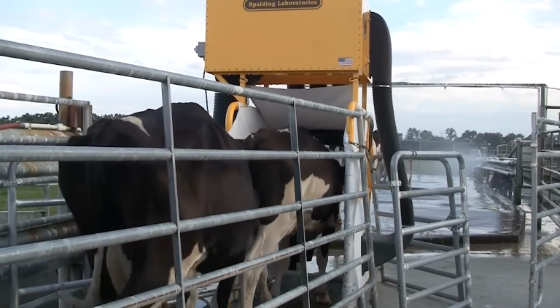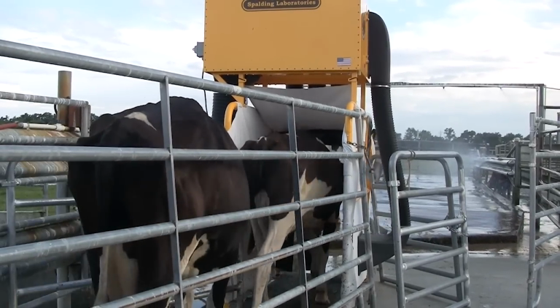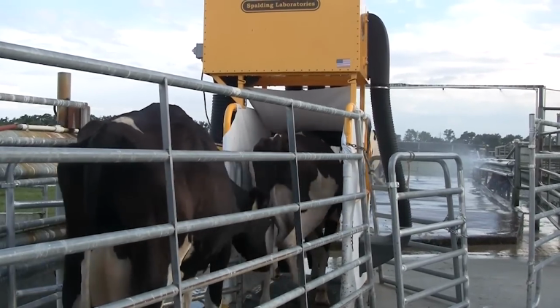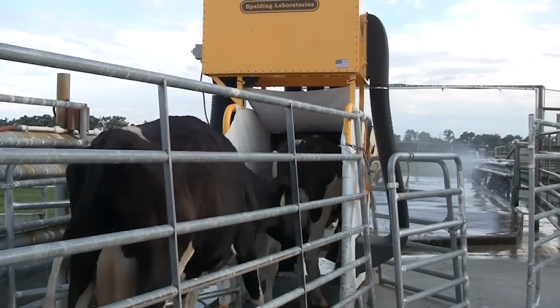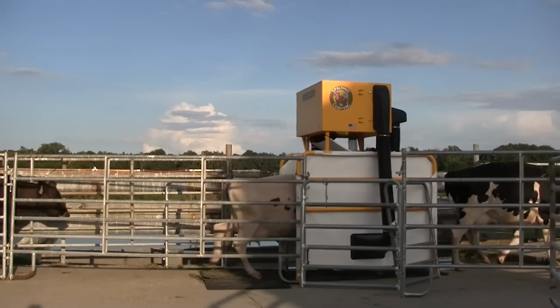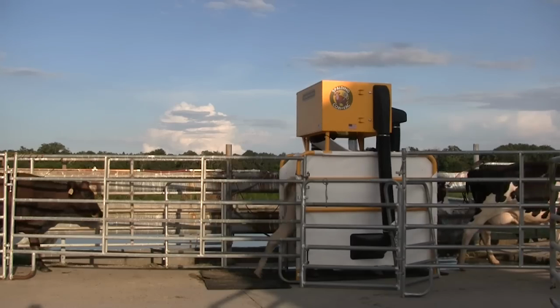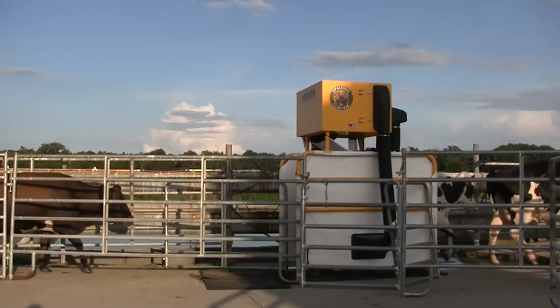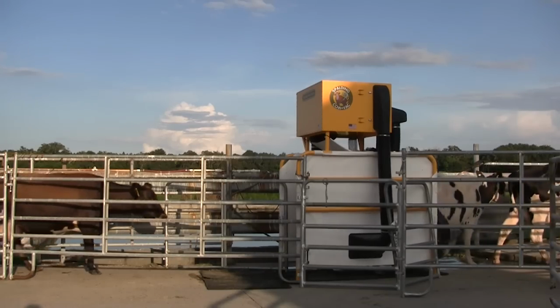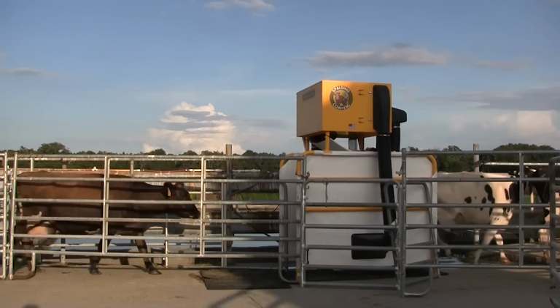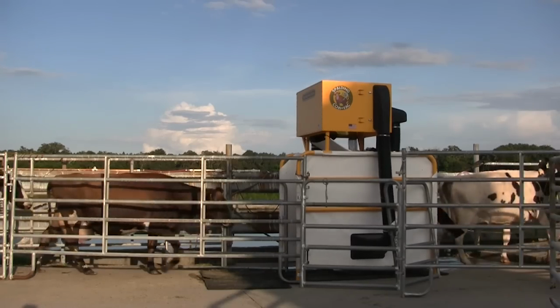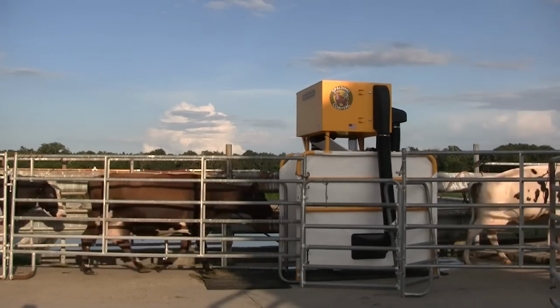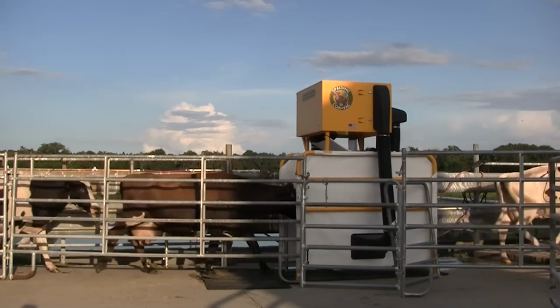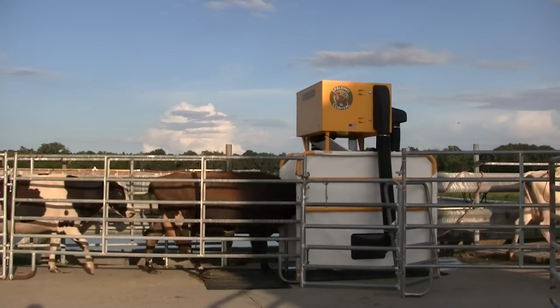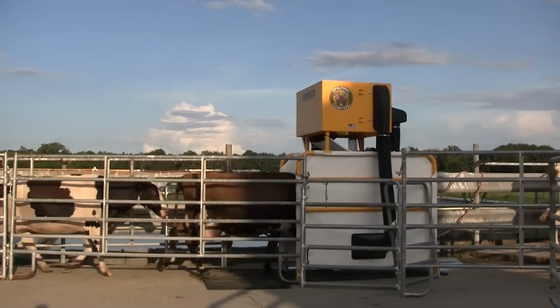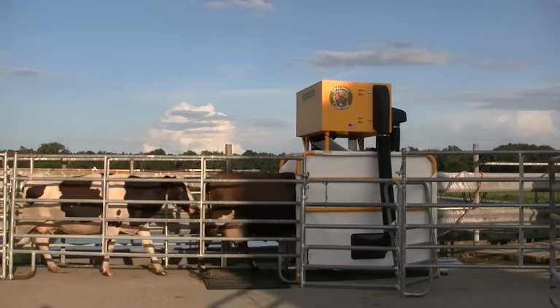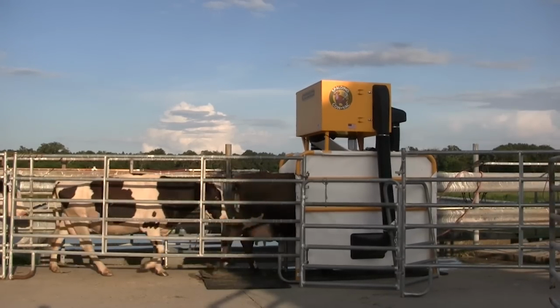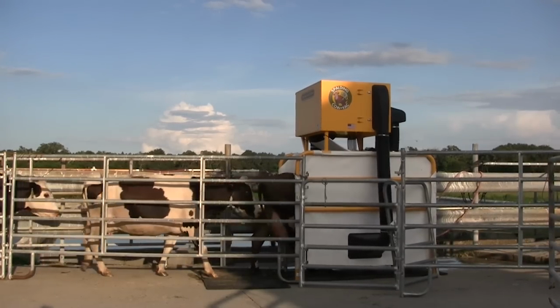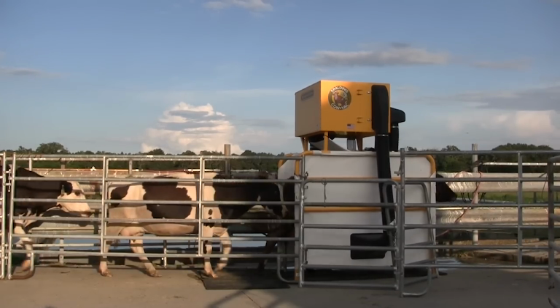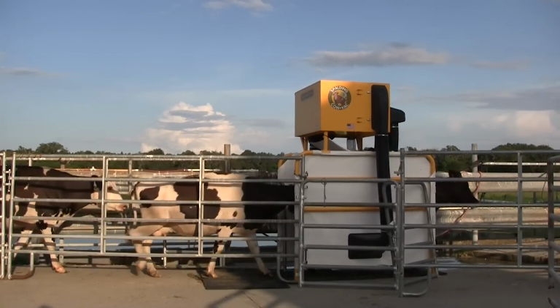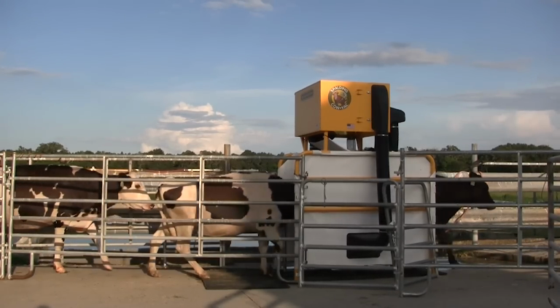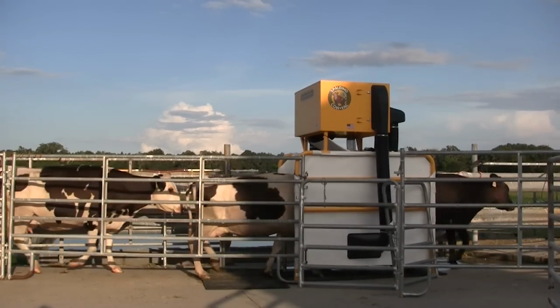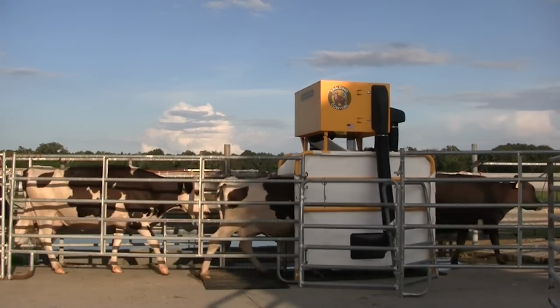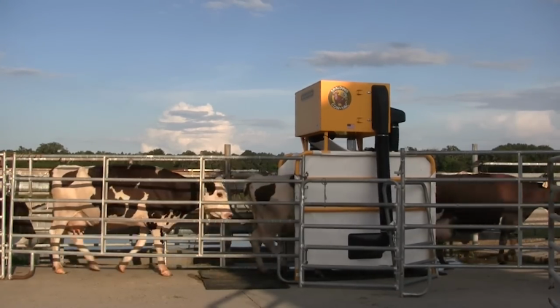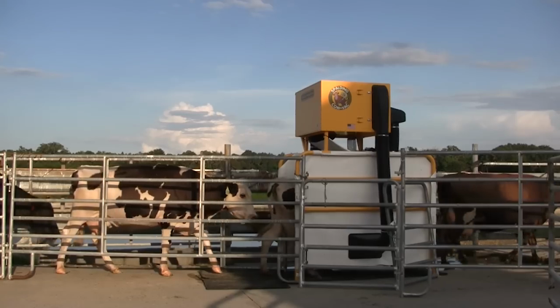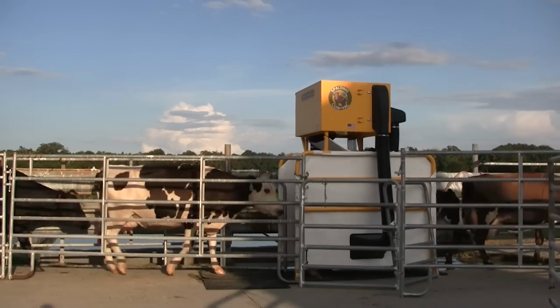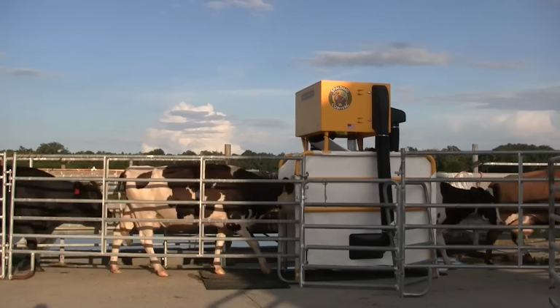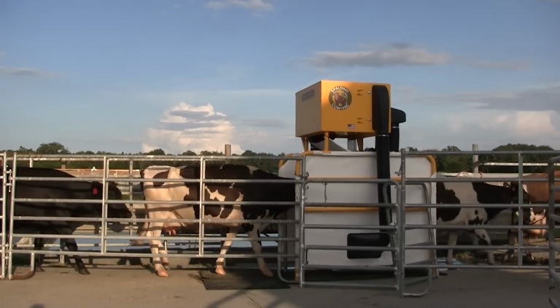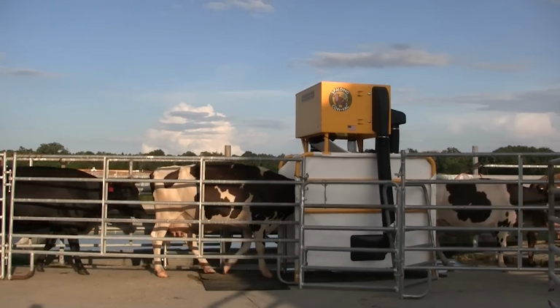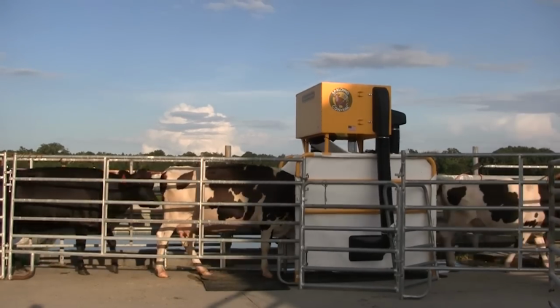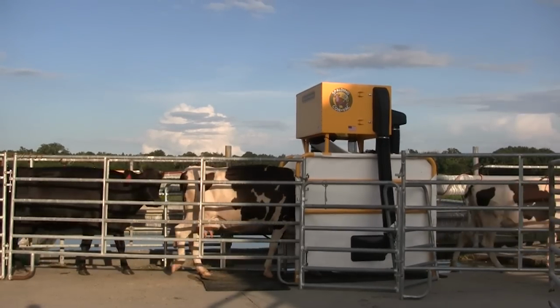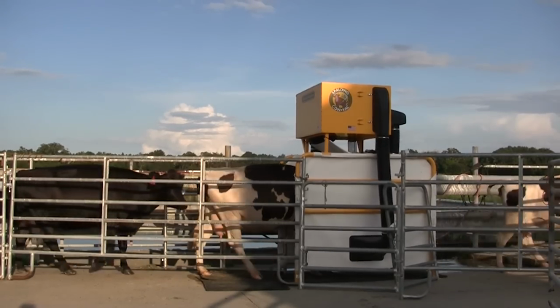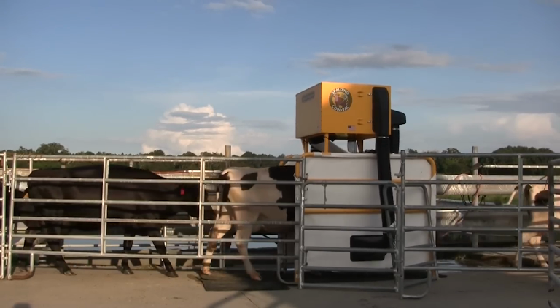The Cow Vac is a breakthrough device that is going to make a lot of cows much more comfortable during the summer. For a relatively nominal one-time investment and very nominal pennies per day for electricity to run it, it makes a huge difference.